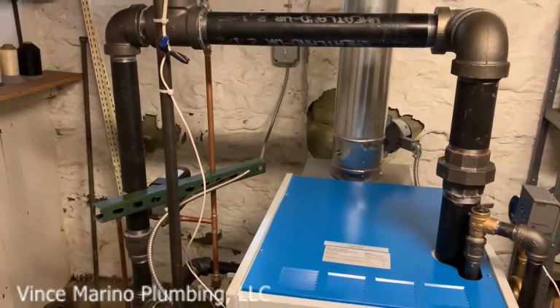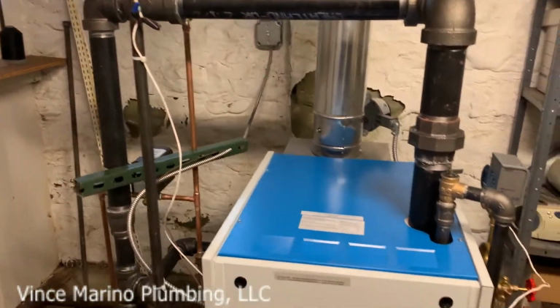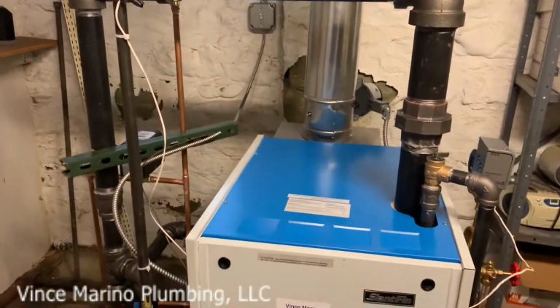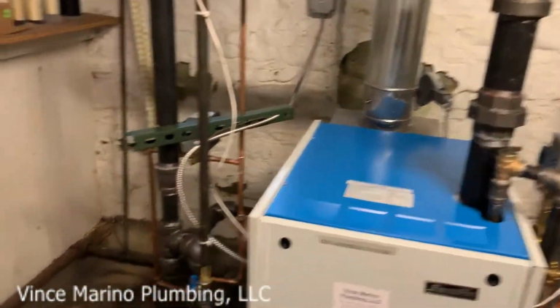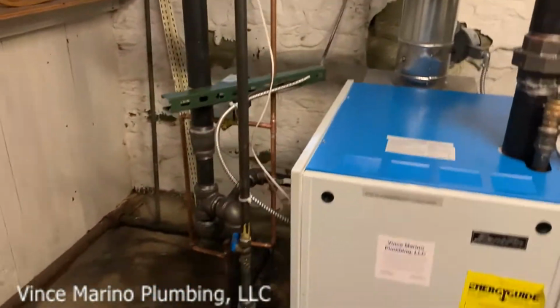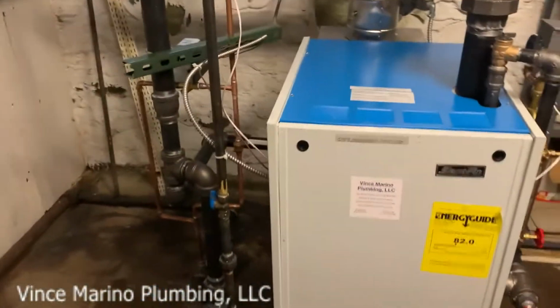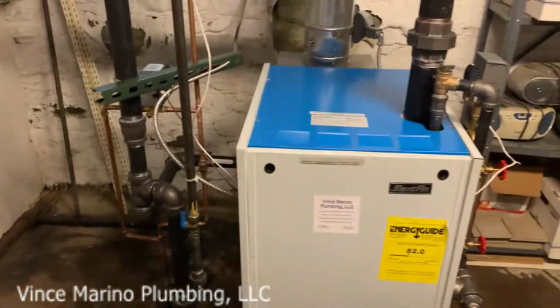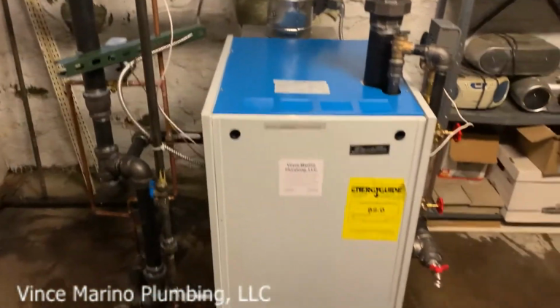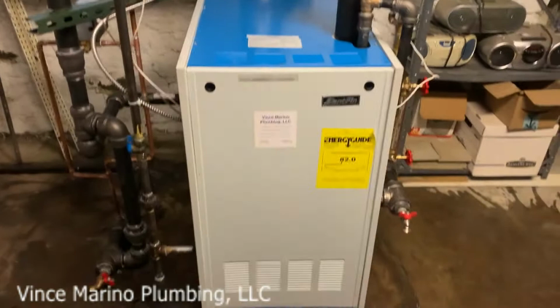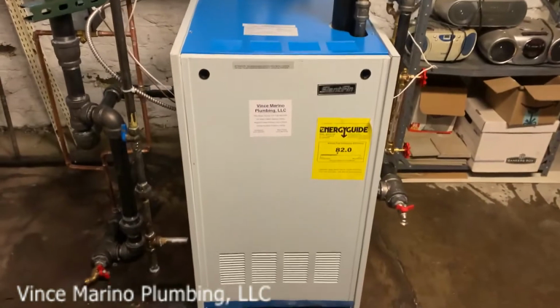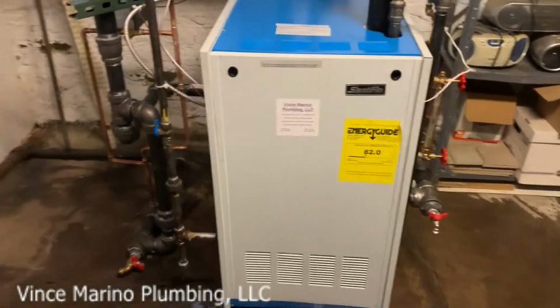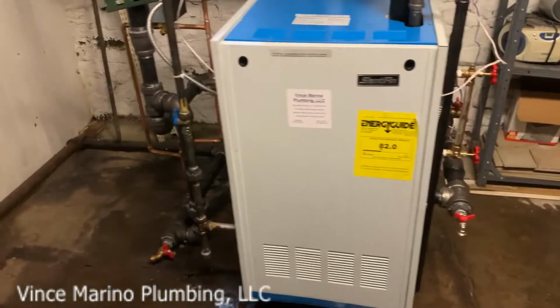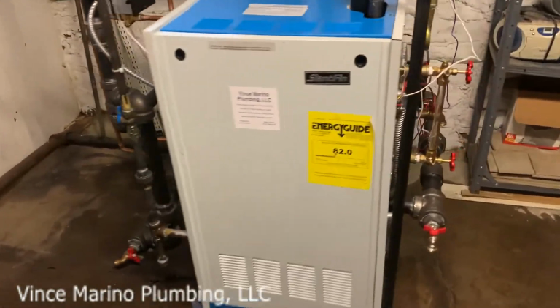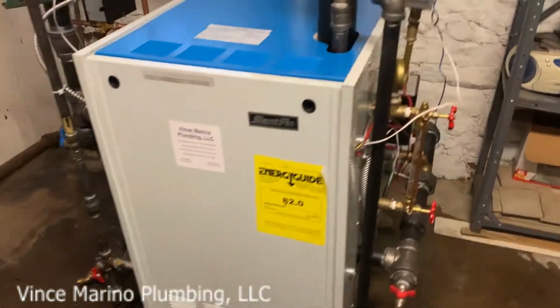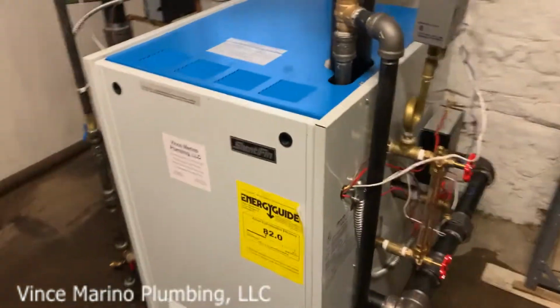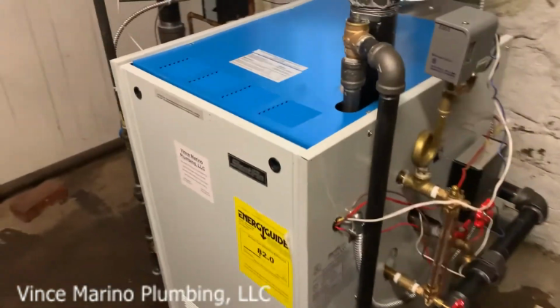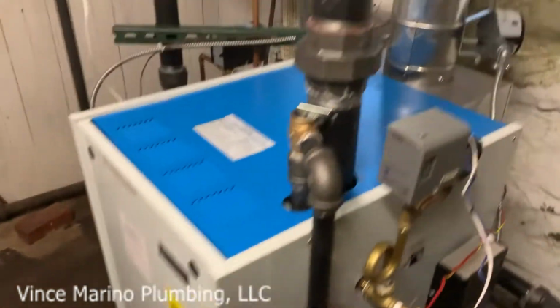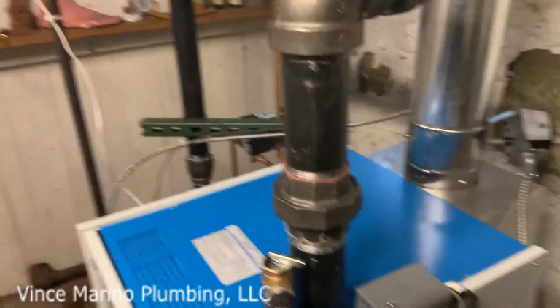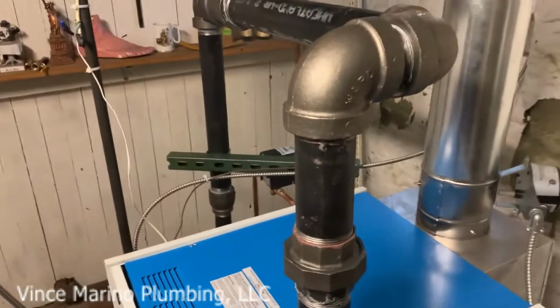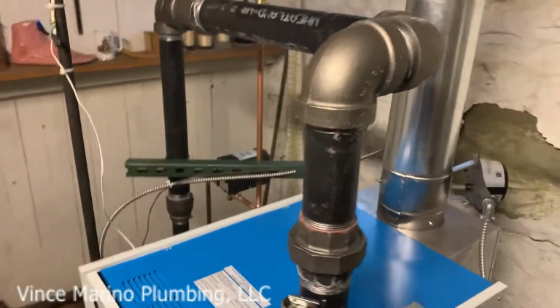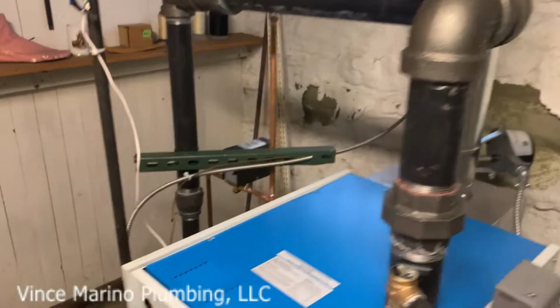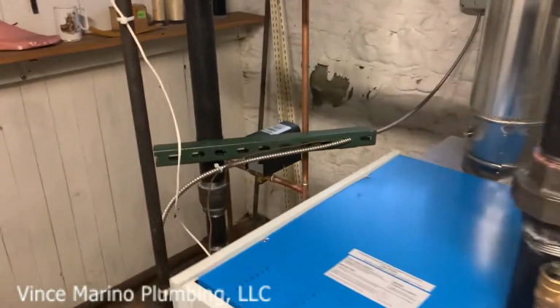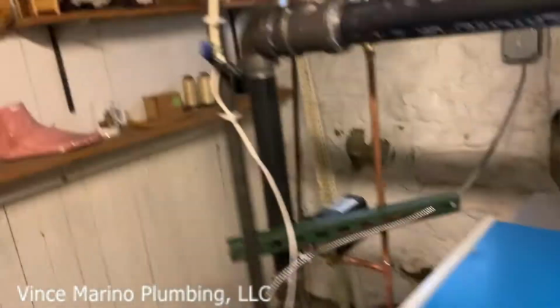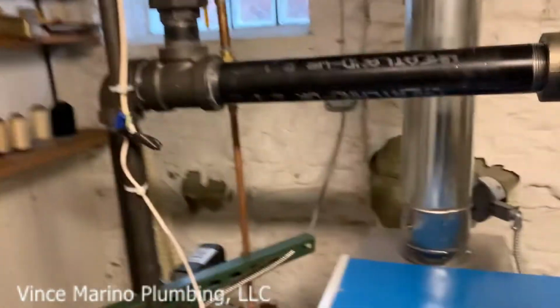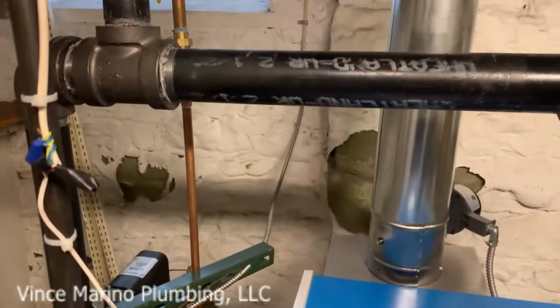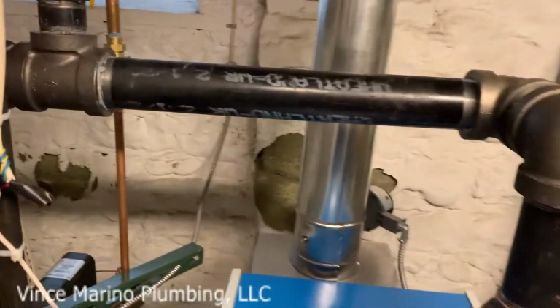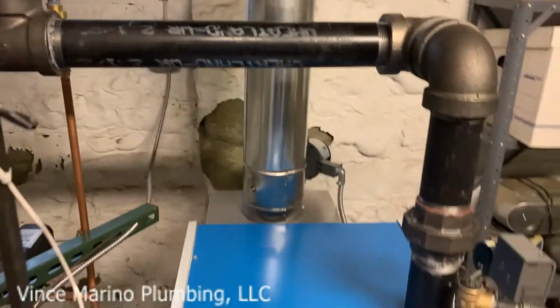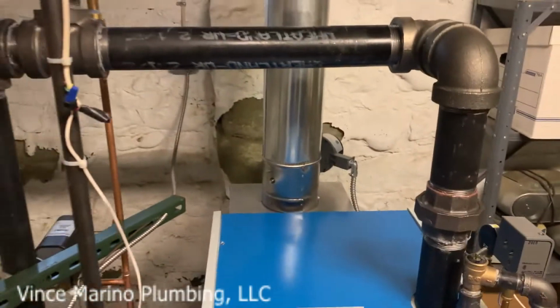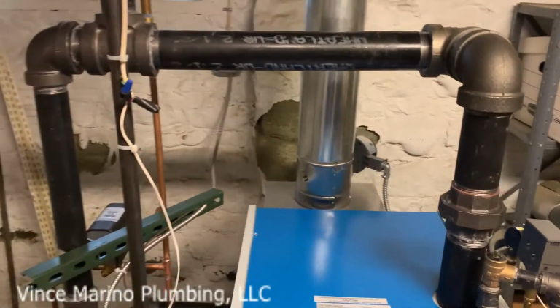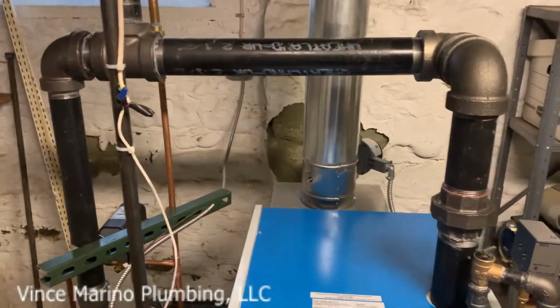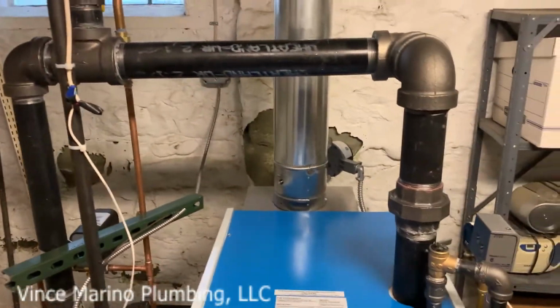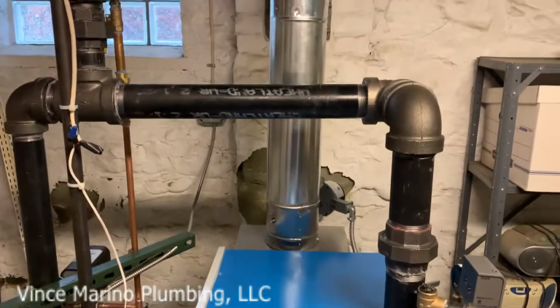This is a Galaxy 160,000 BTU steam boiler, Slant/Fin. This is how you put the near piping and header in. A lot of people are using copper.